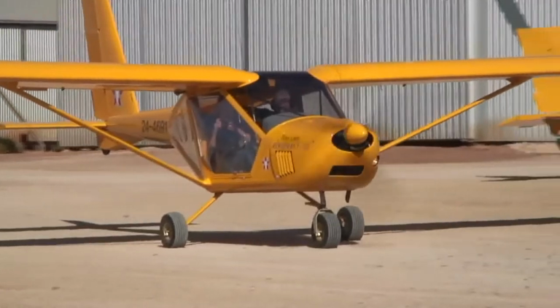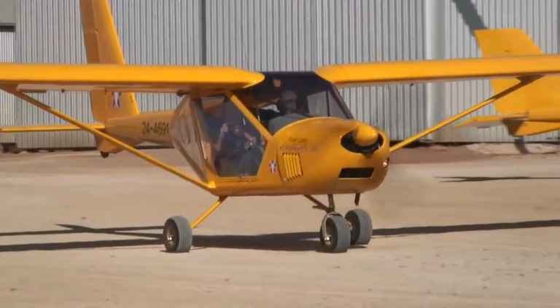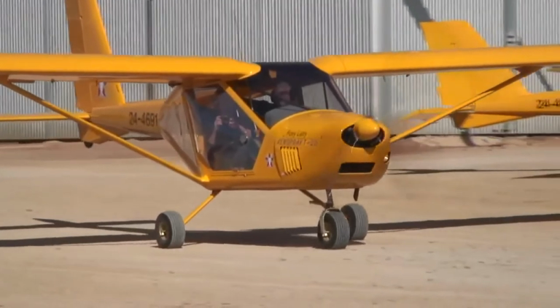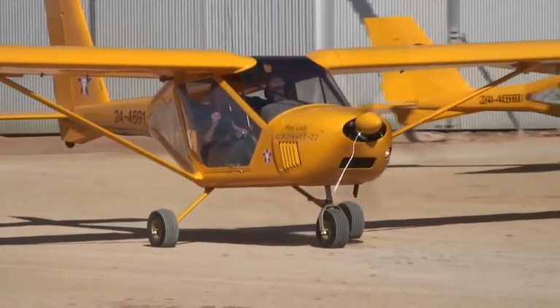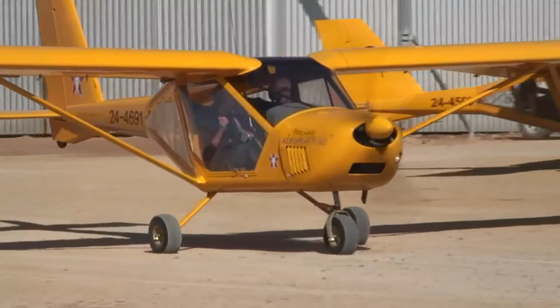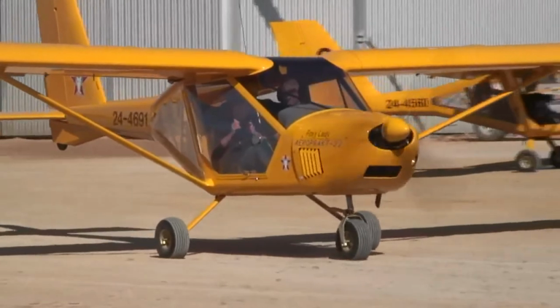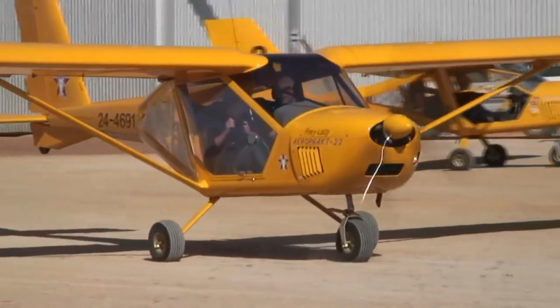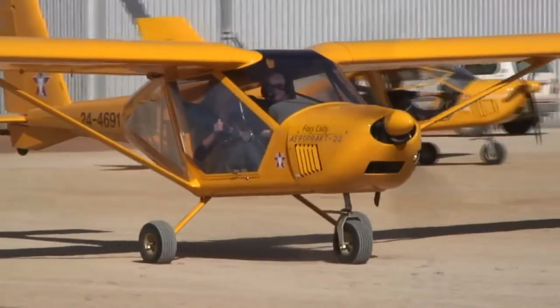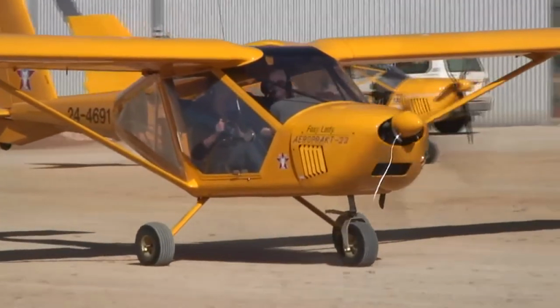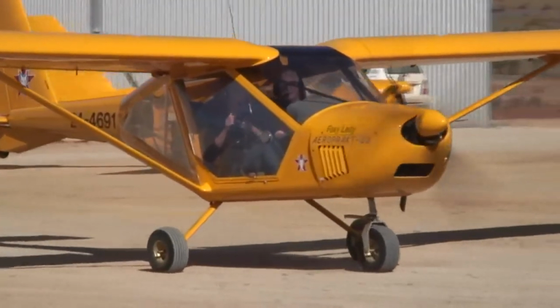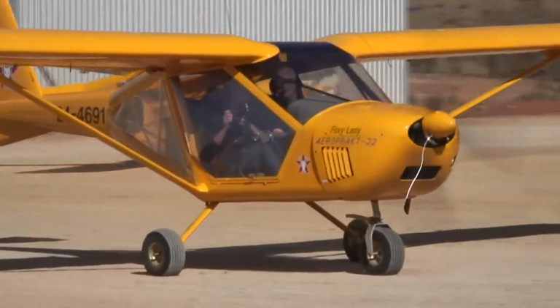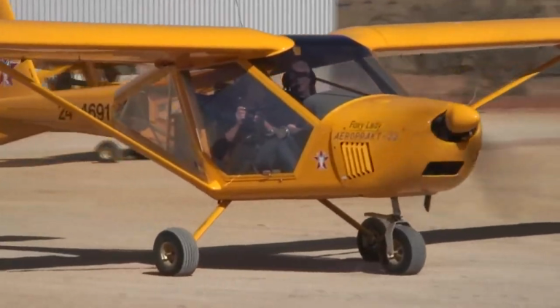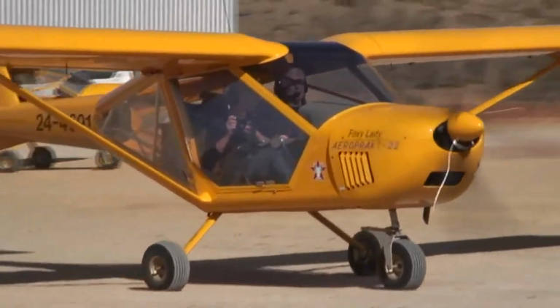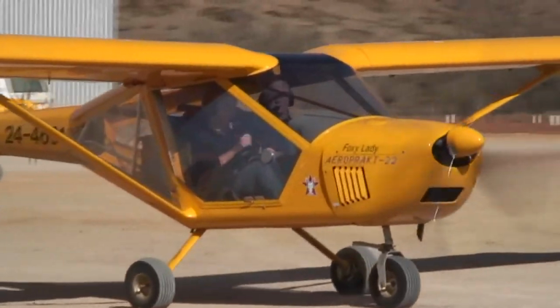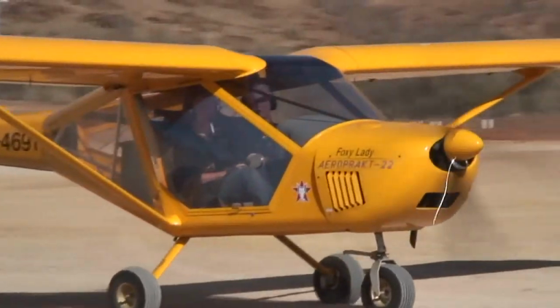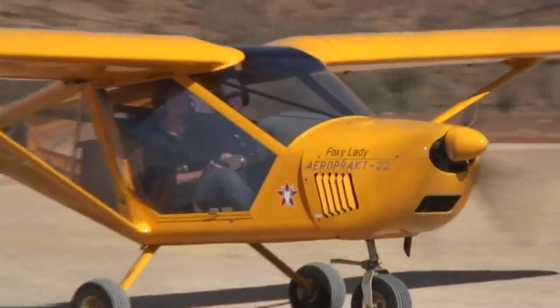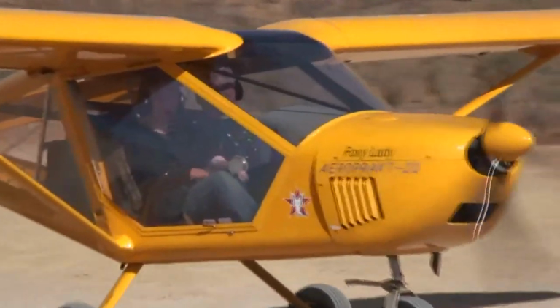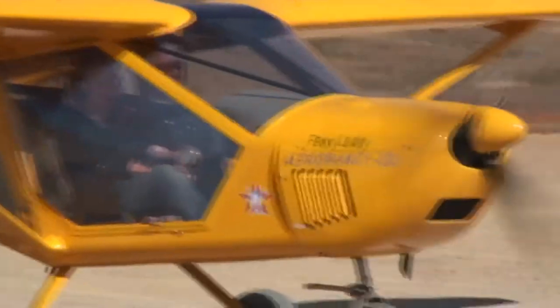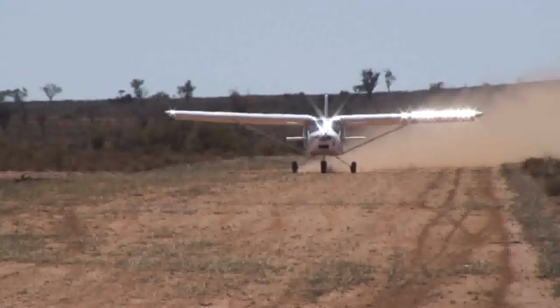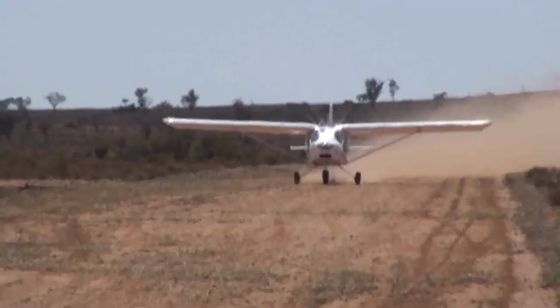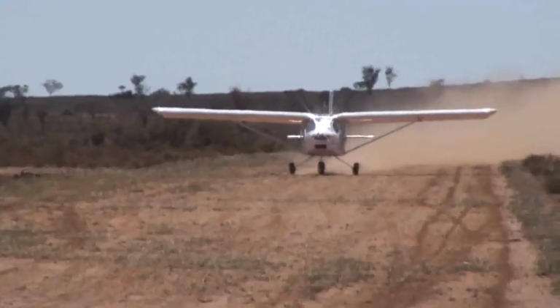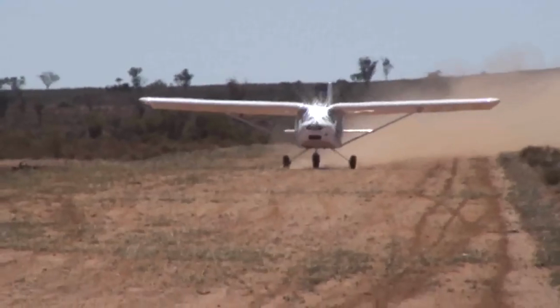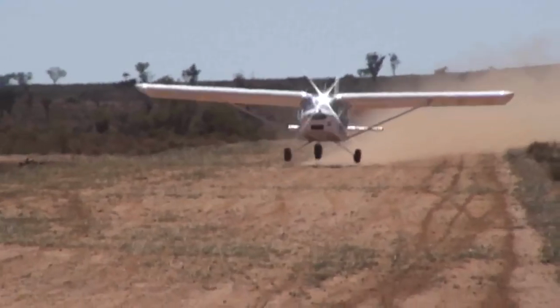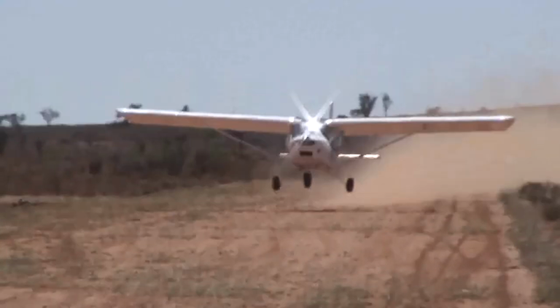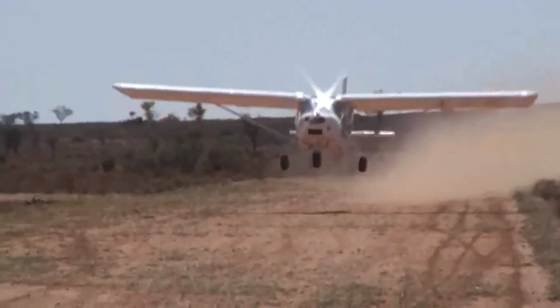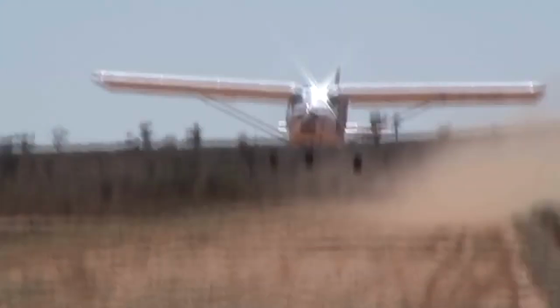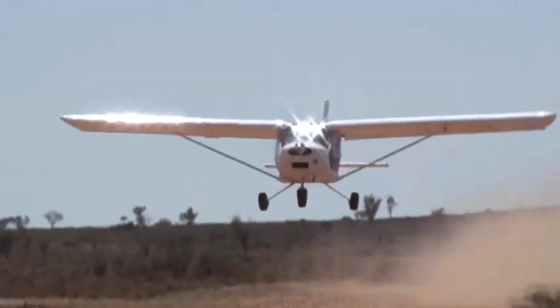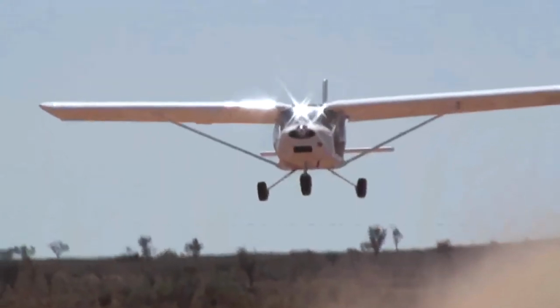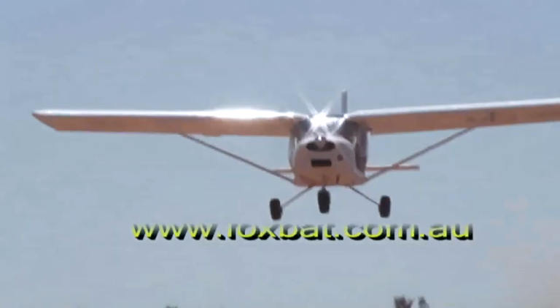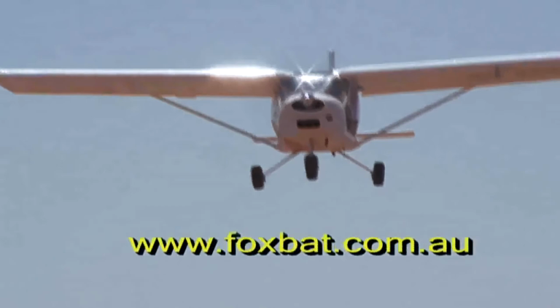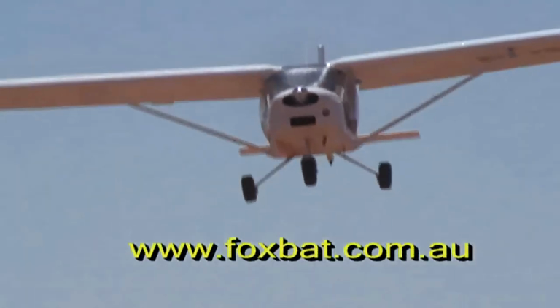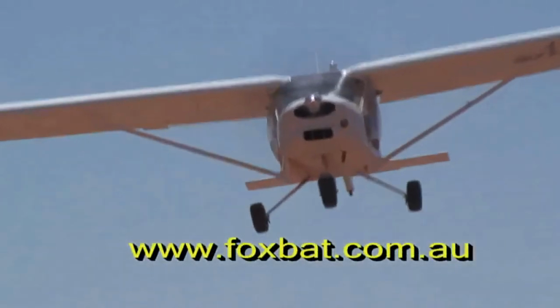In summary, the Foxbat is an easy, relaxing and safe aircraft to fly. It has no bad handling characteristics you need to worry about. You can get into and out of small strips and it has a very handy turn of speed in the cruise.